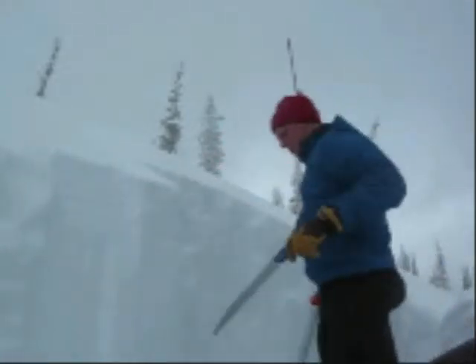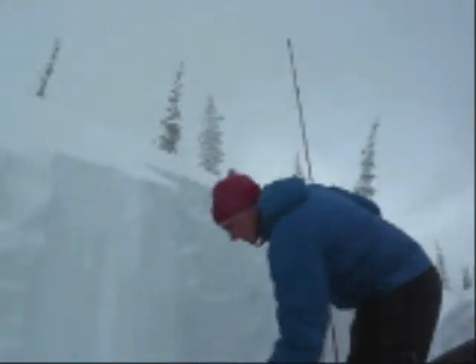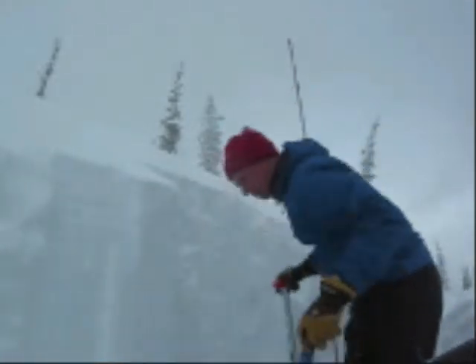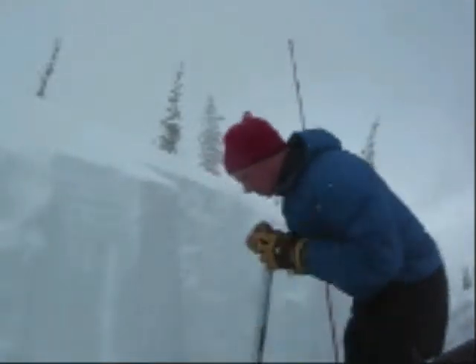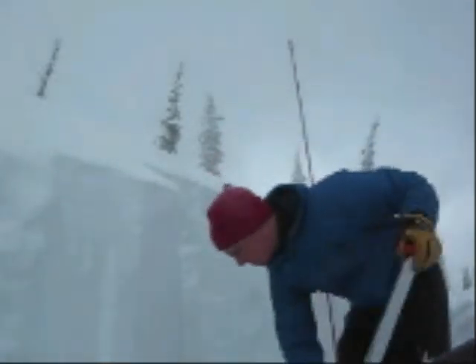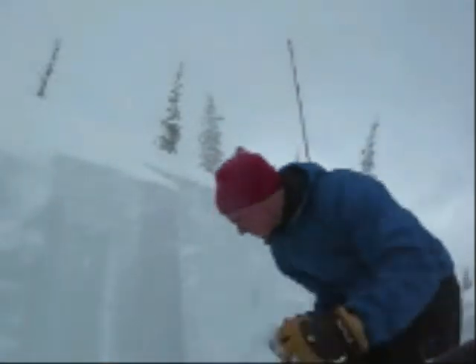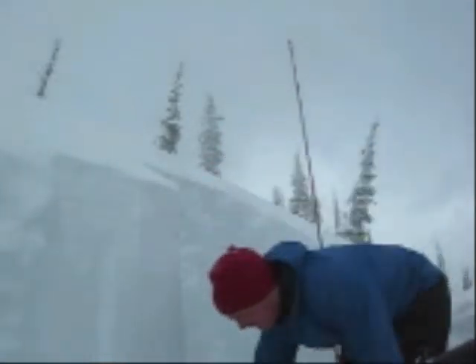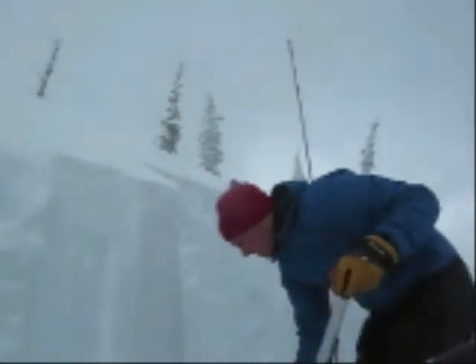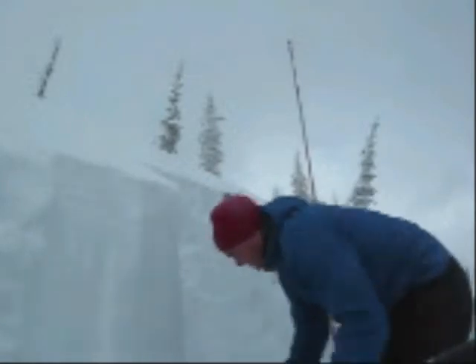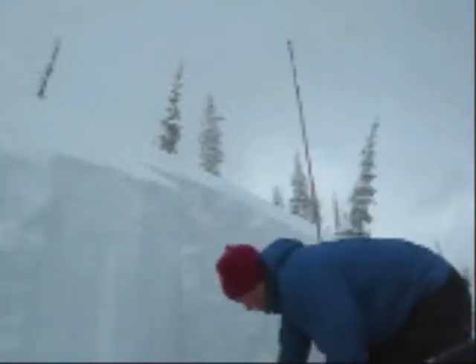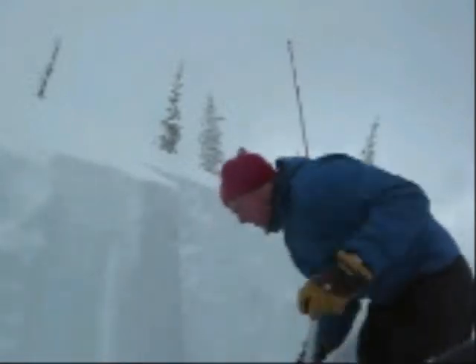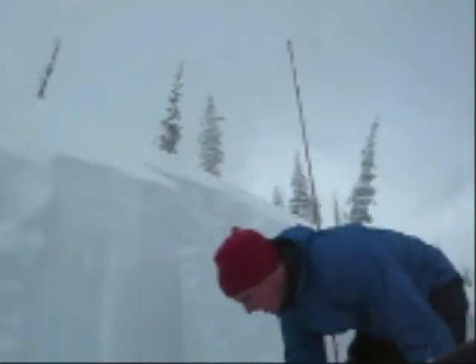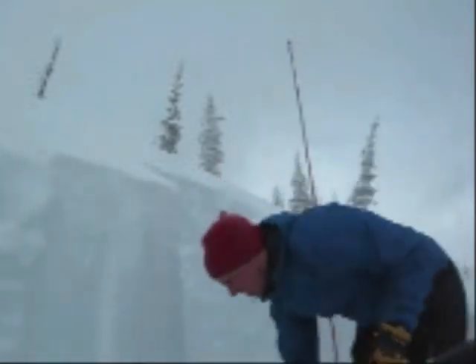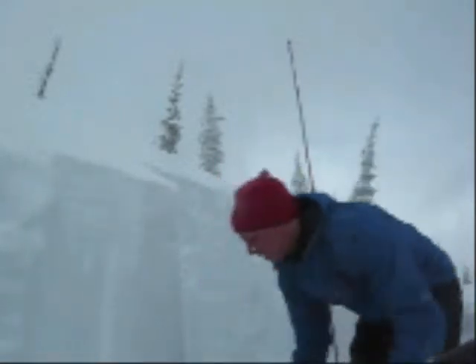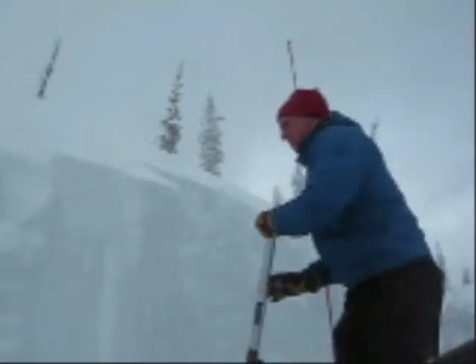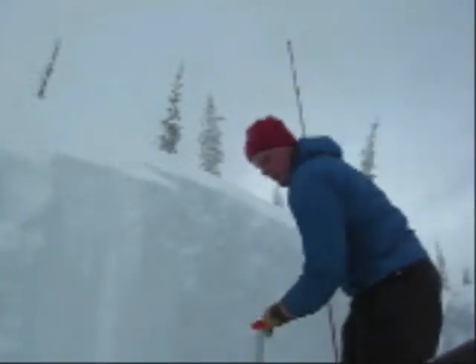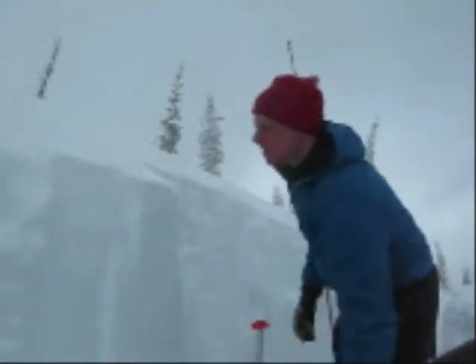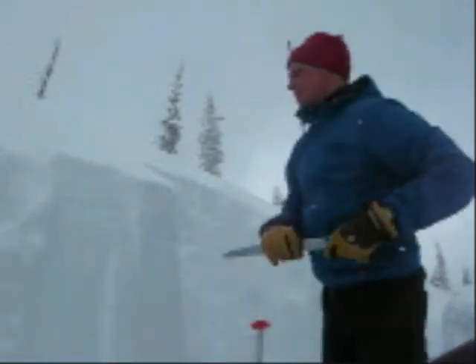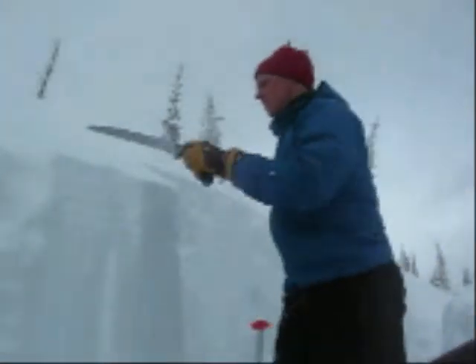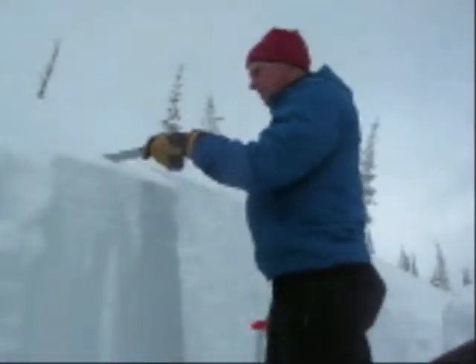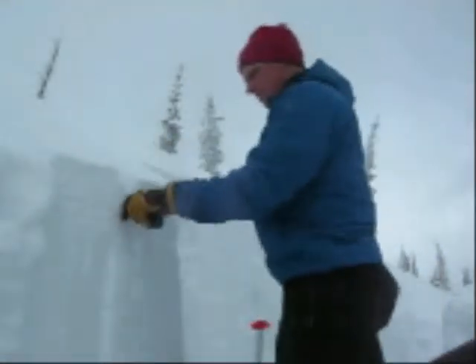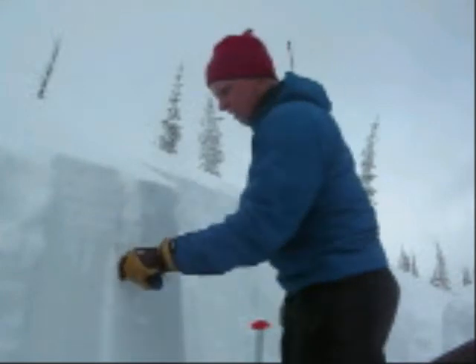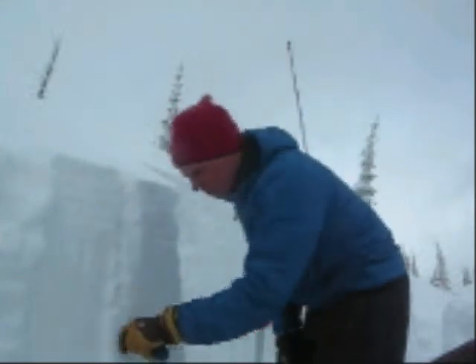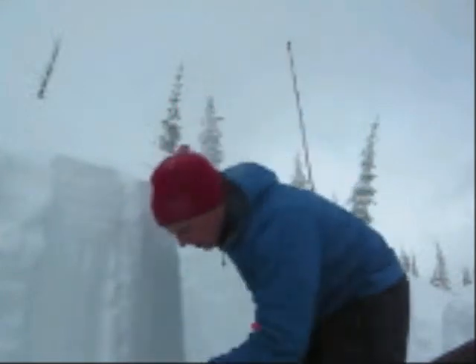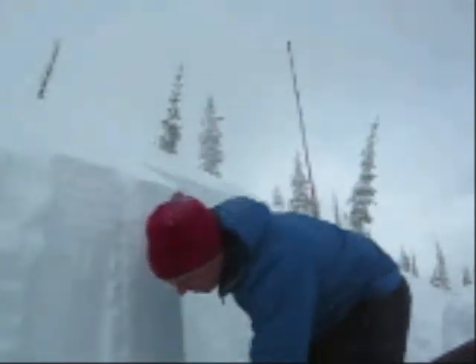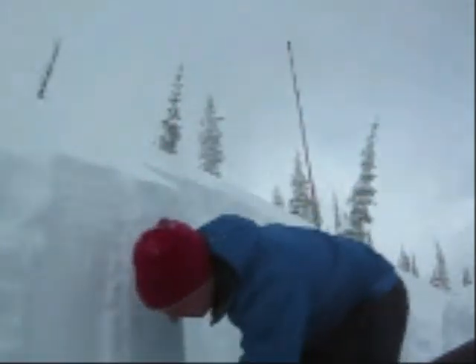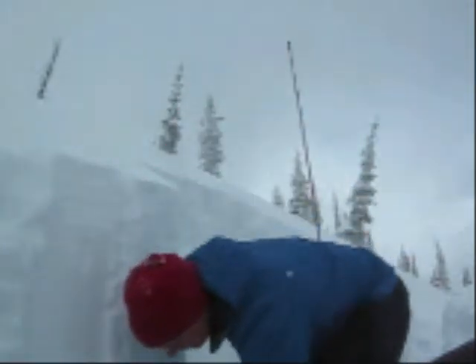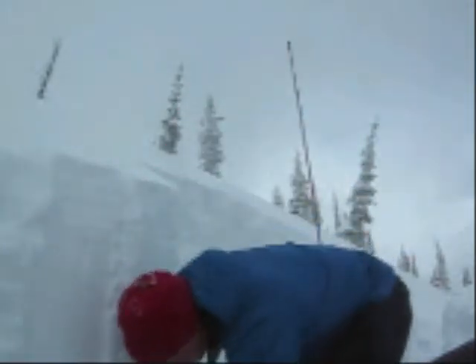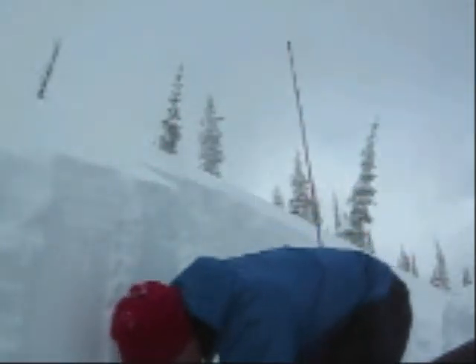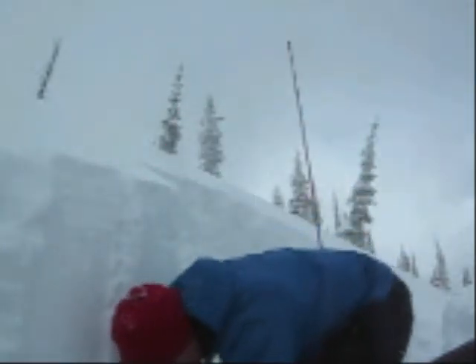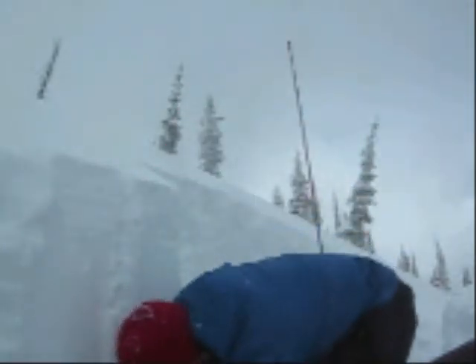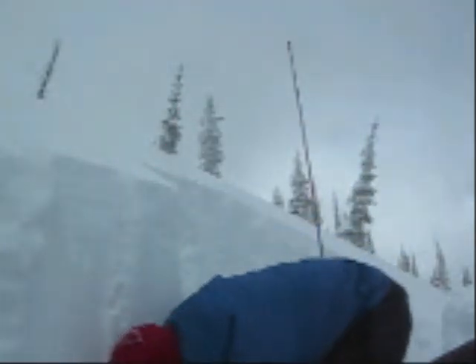There we go — nothing, don't go down. Nothing. You can feel that one layer right there — ice layer. That's a big layer.